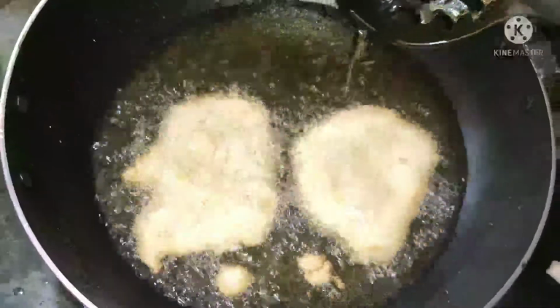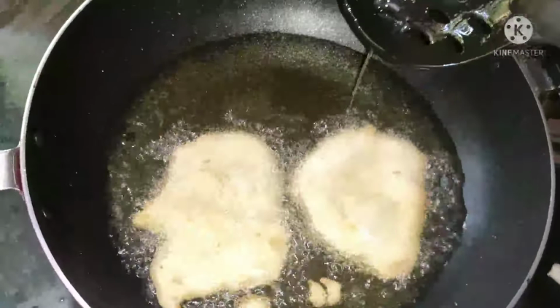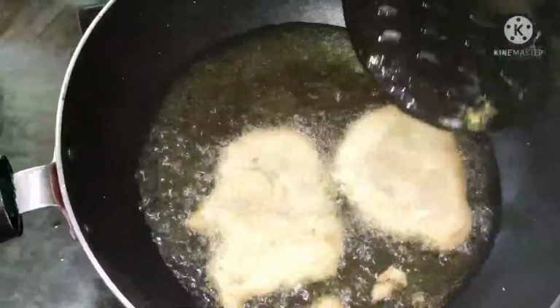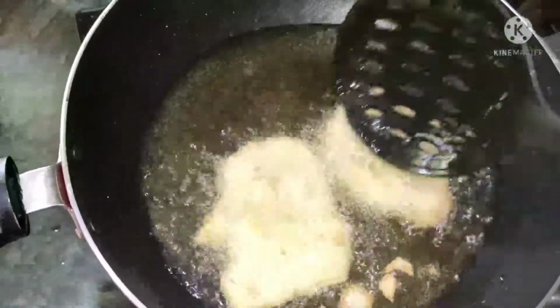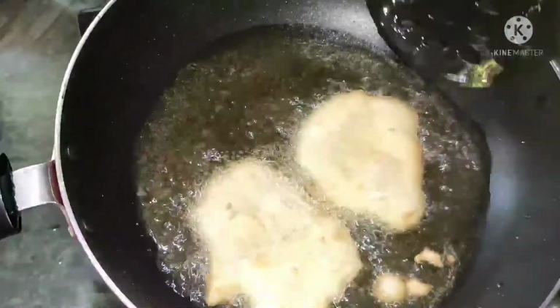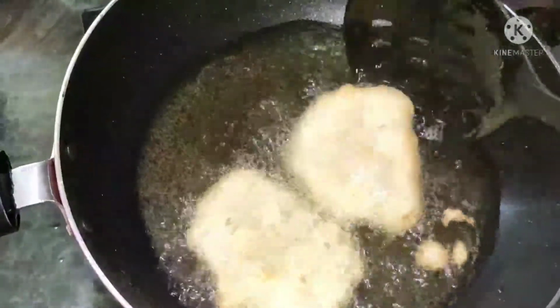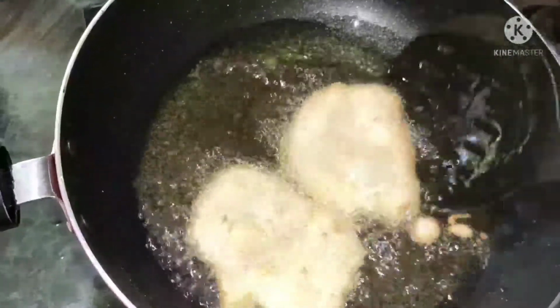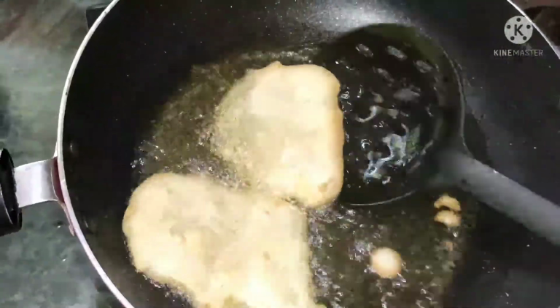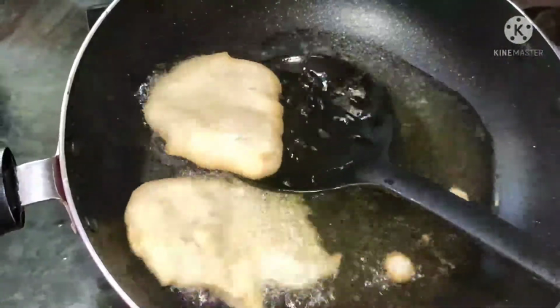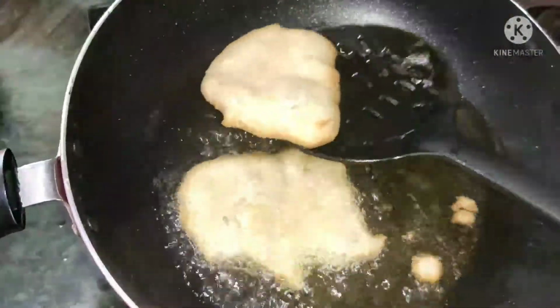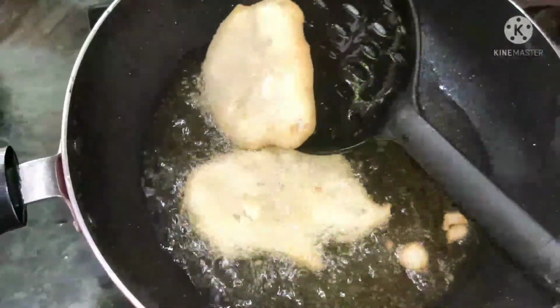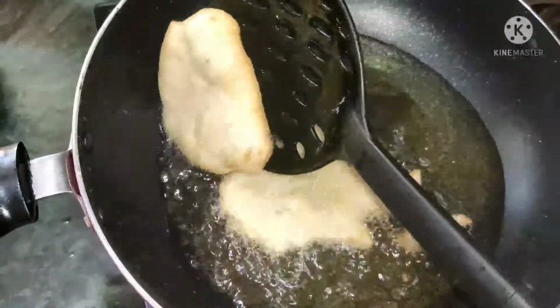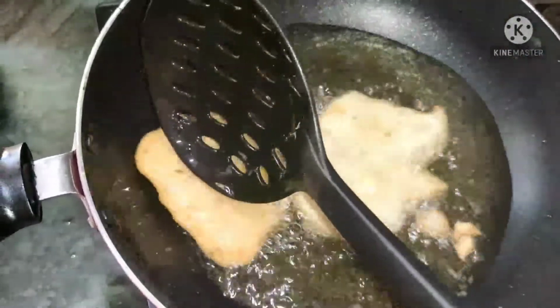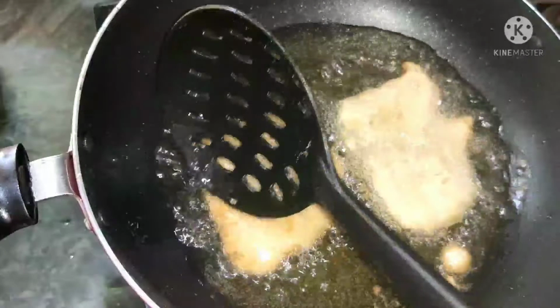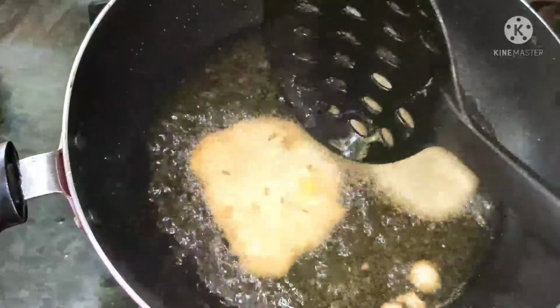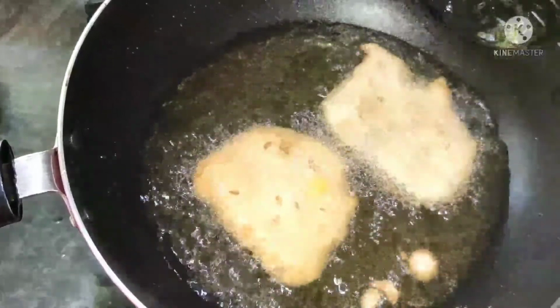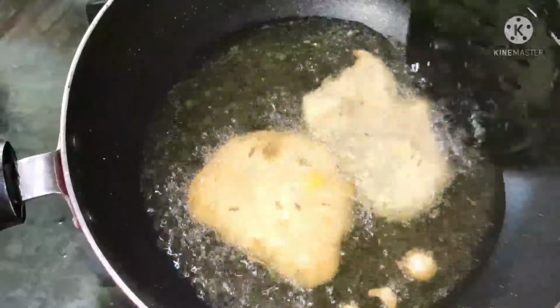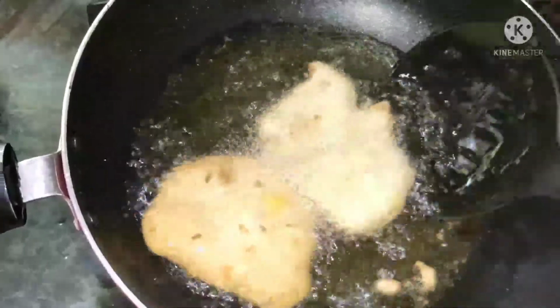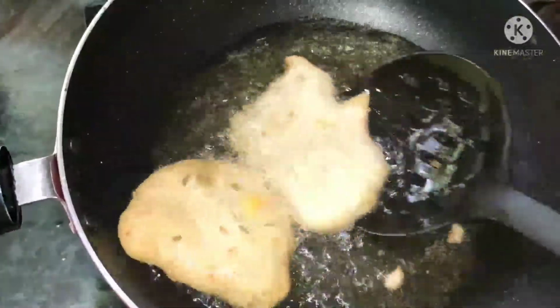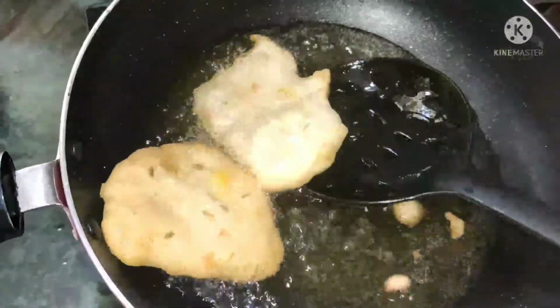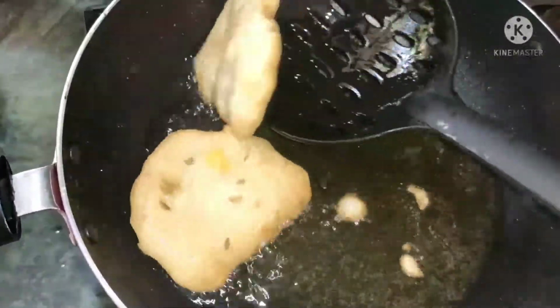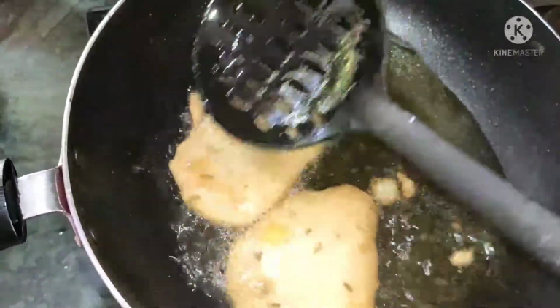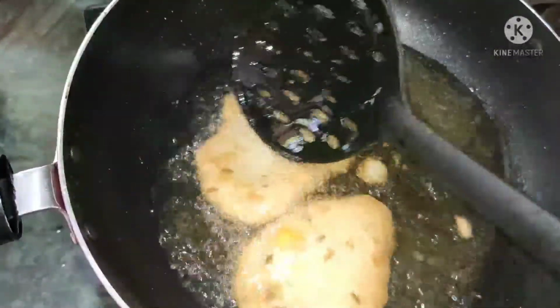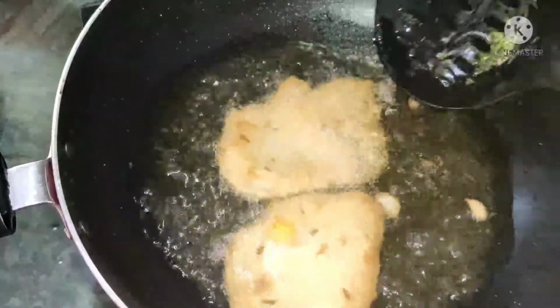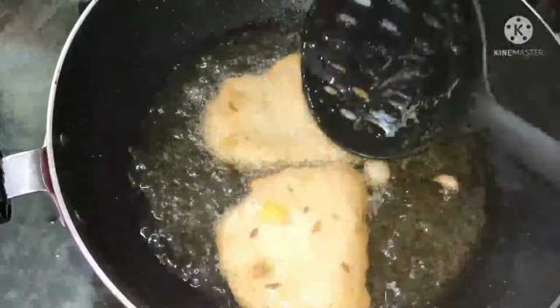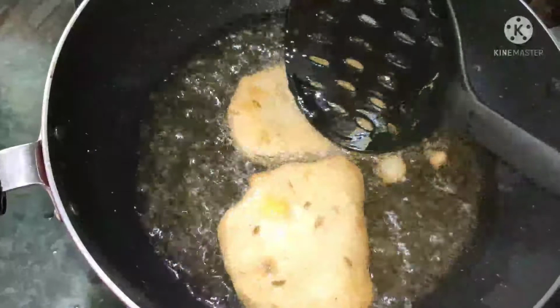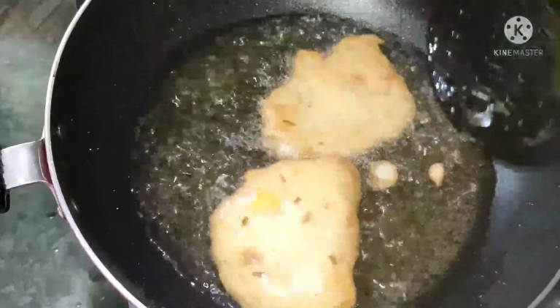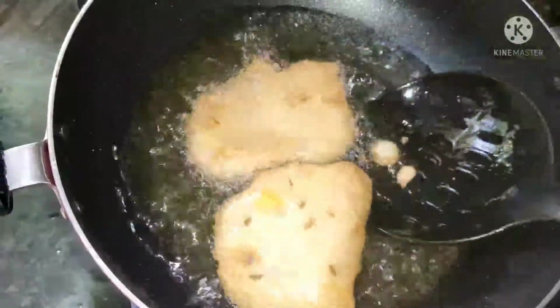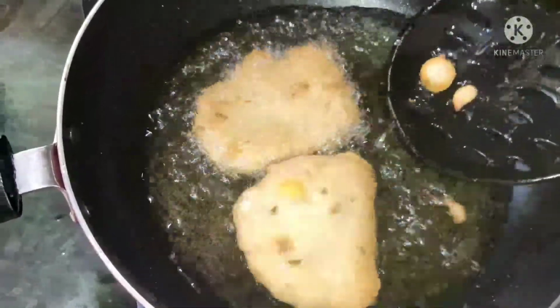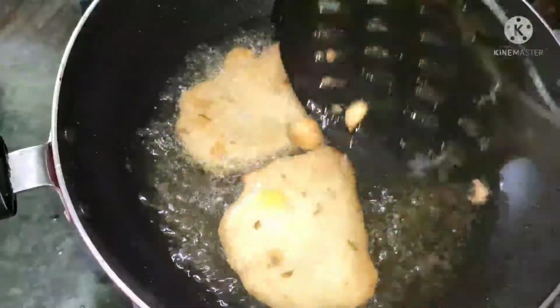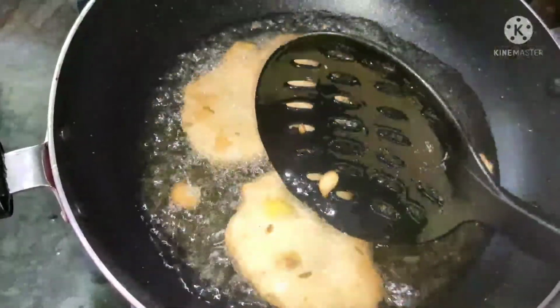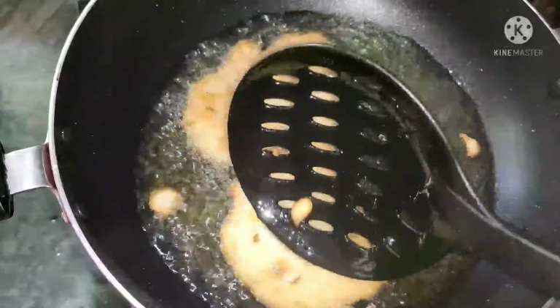We have a lot in the pan. We have about 2 minutes. We will be ready to cut it.